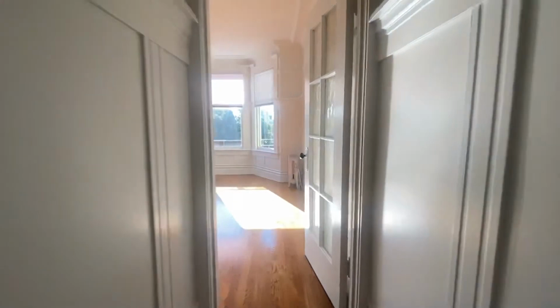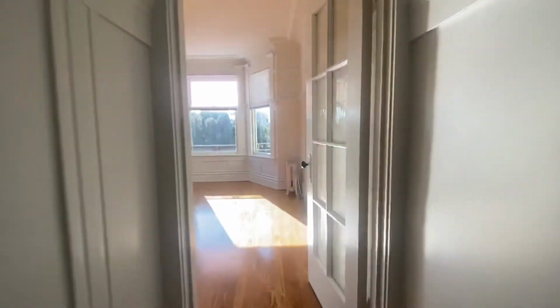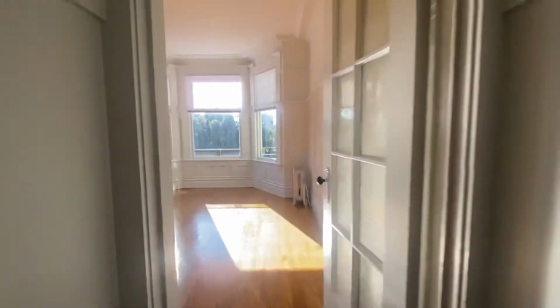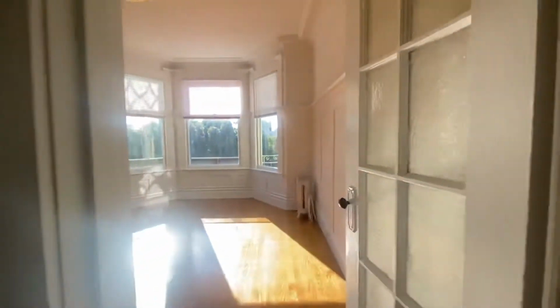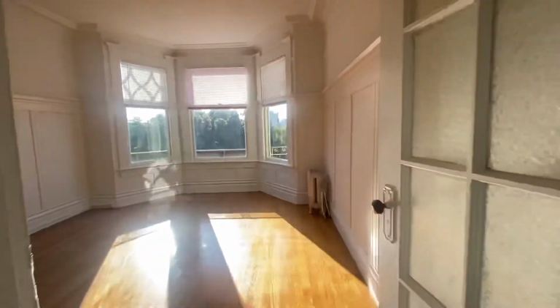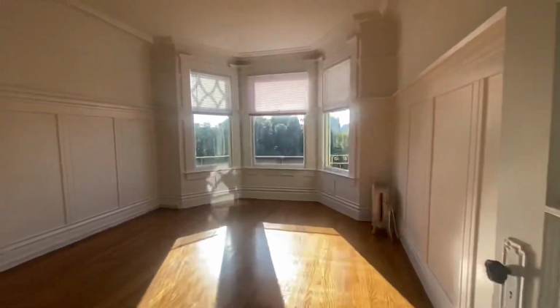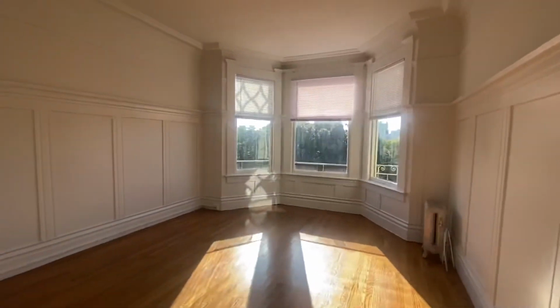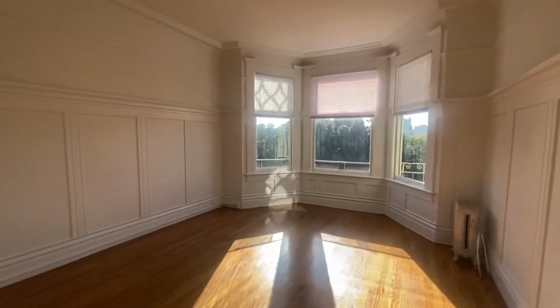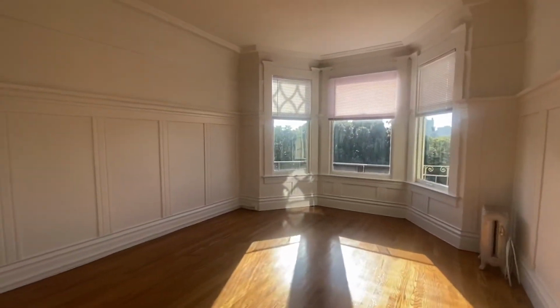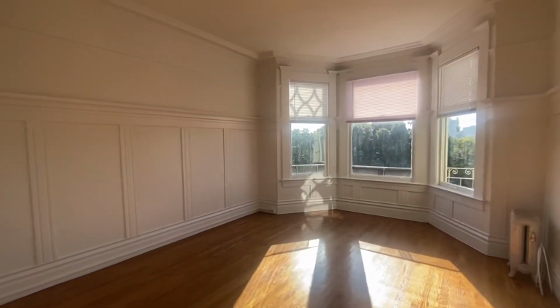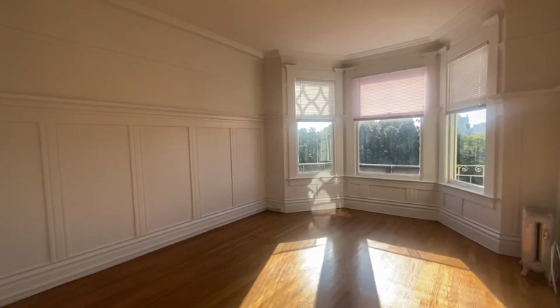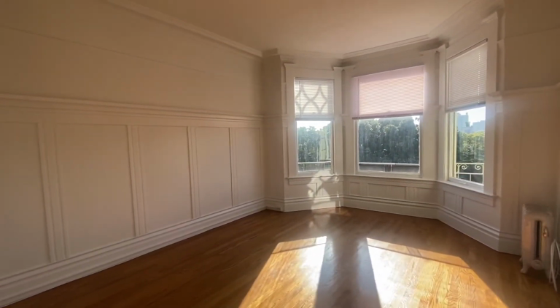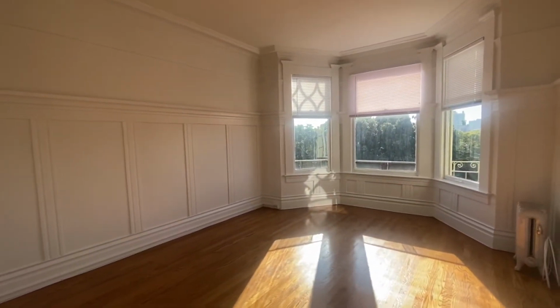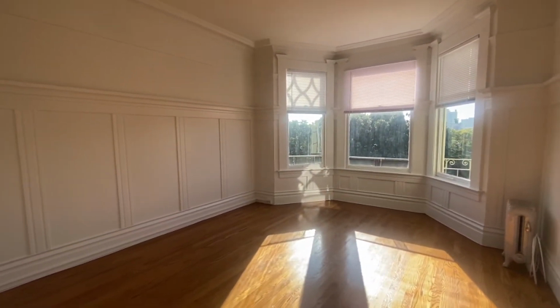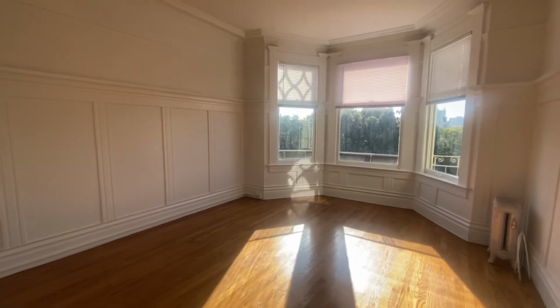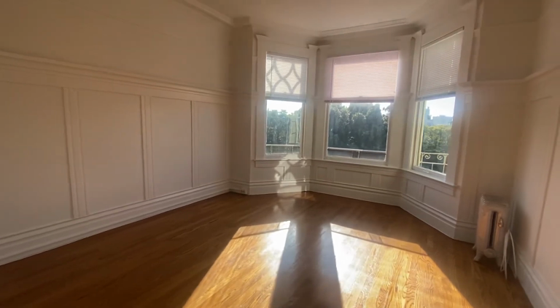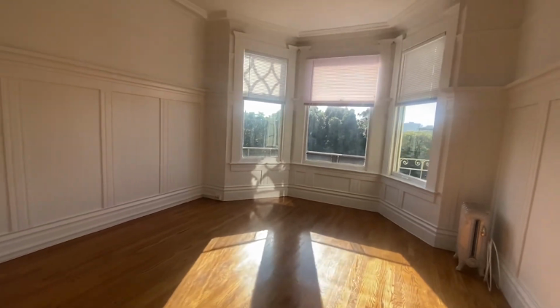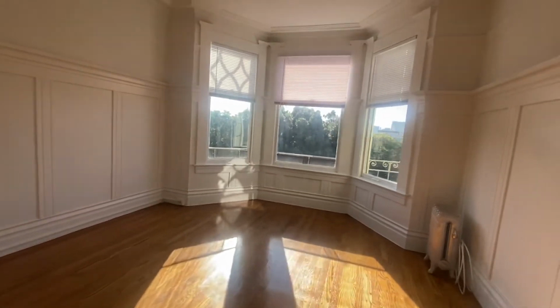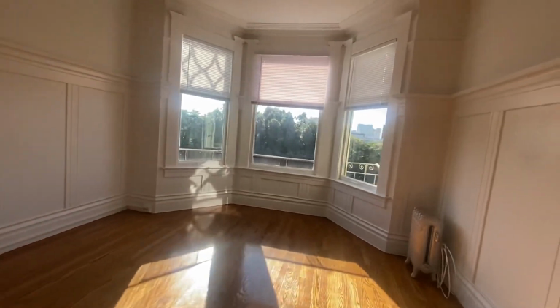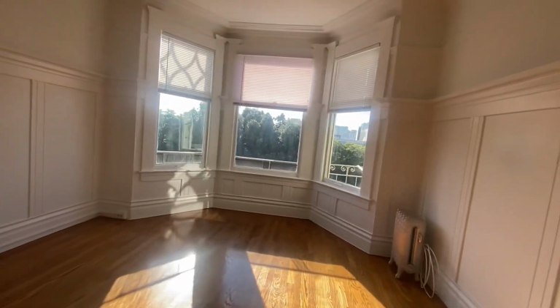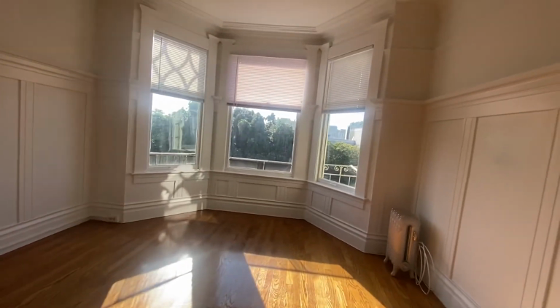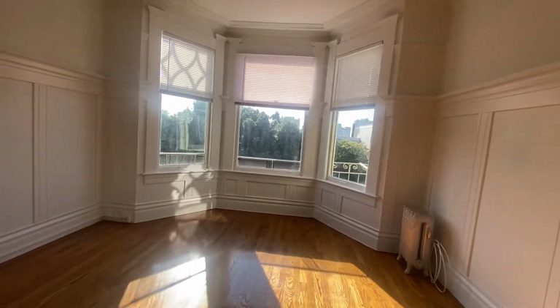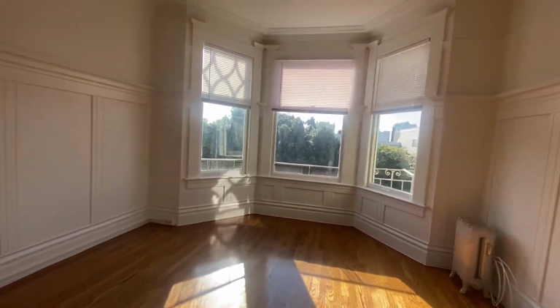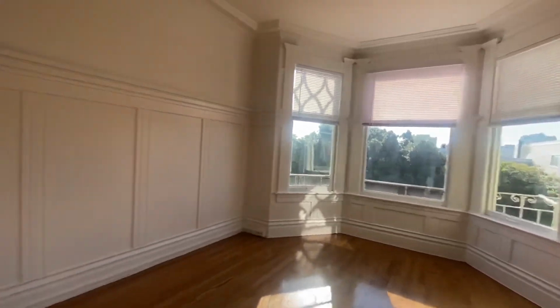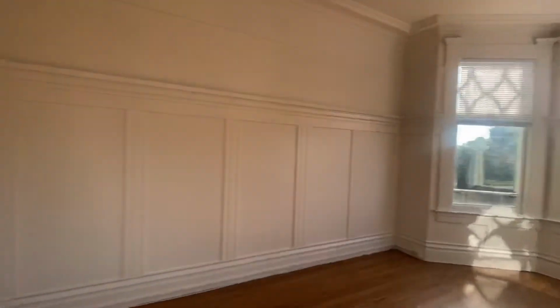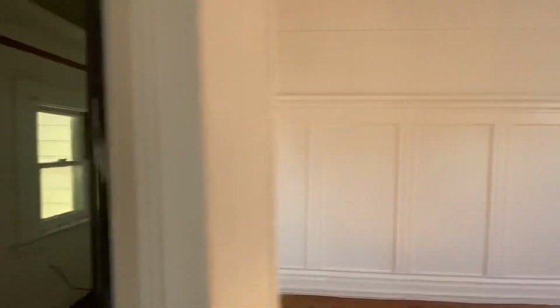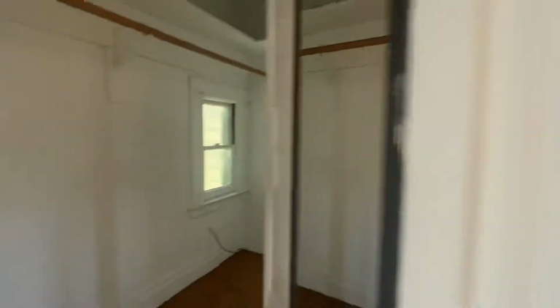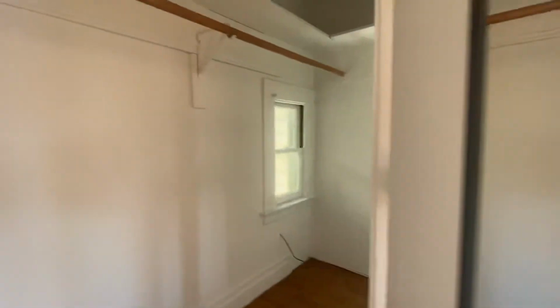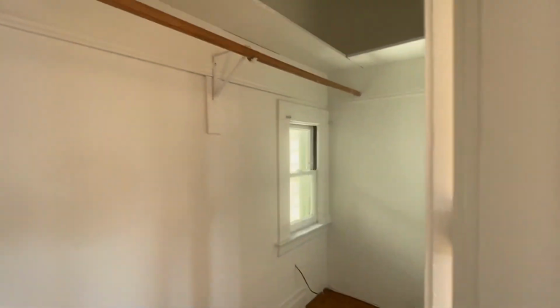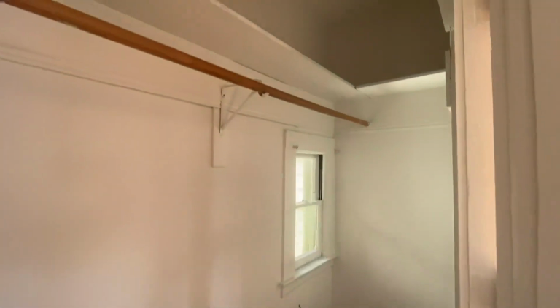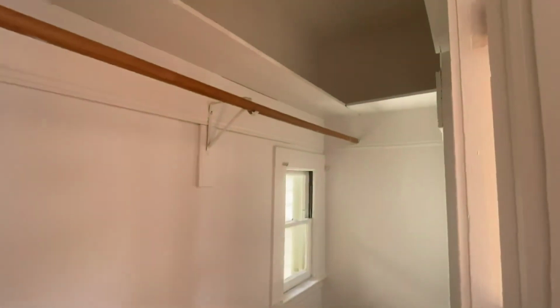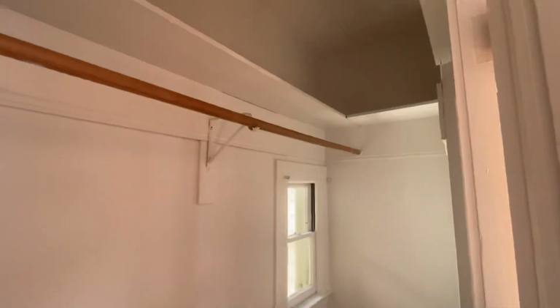The bedroom is very large and faces south. Lots of sunlight, and you have a huge walk-in closet.